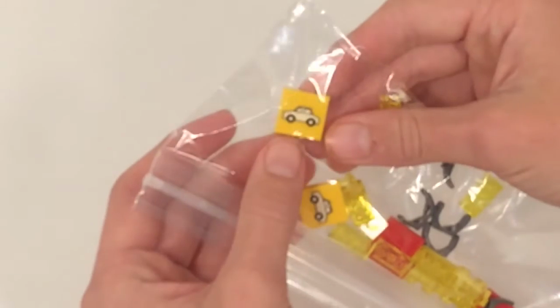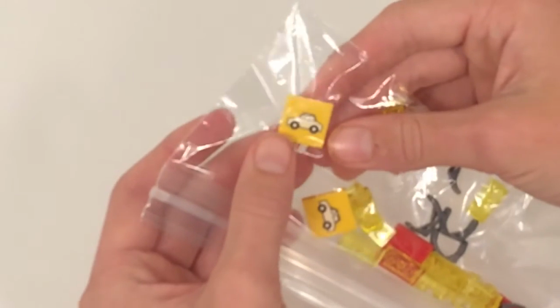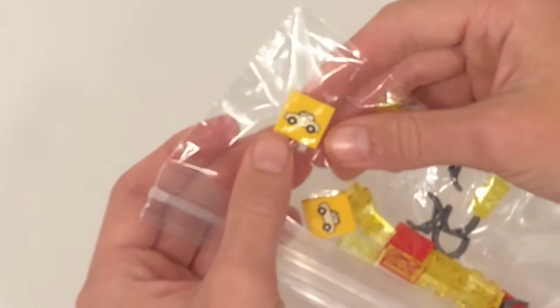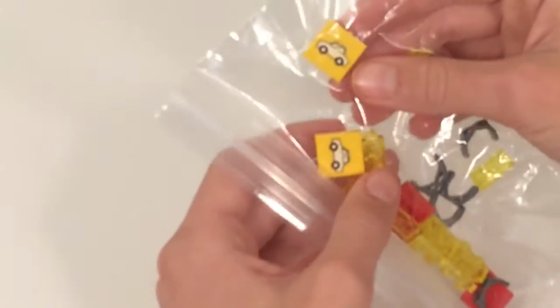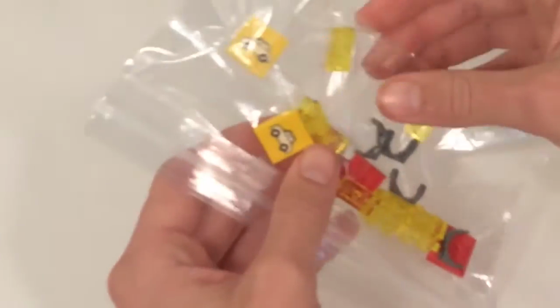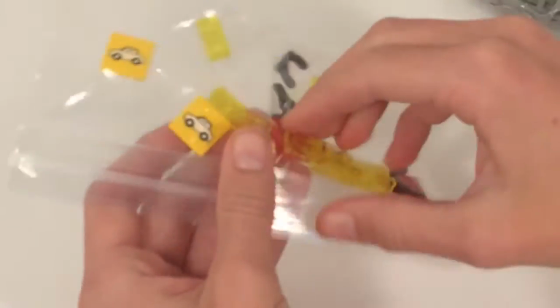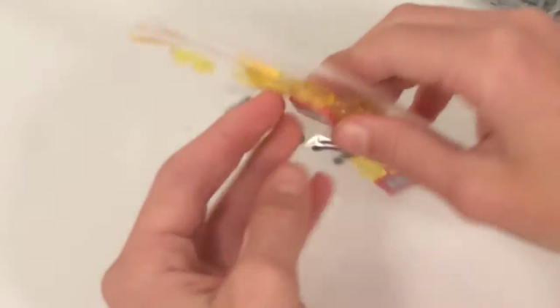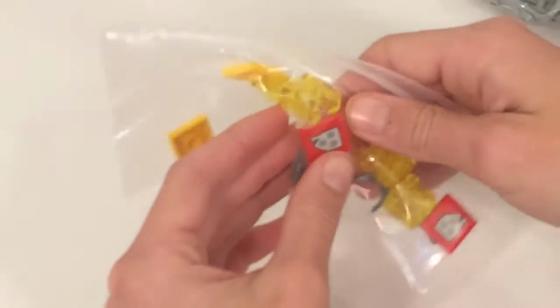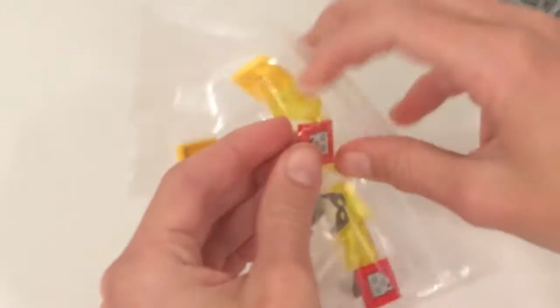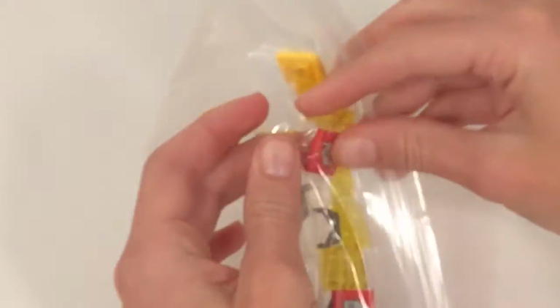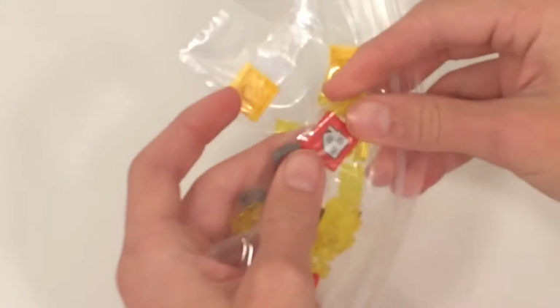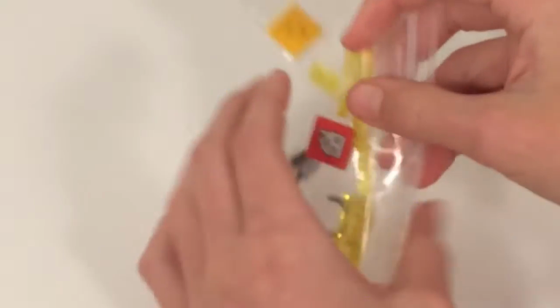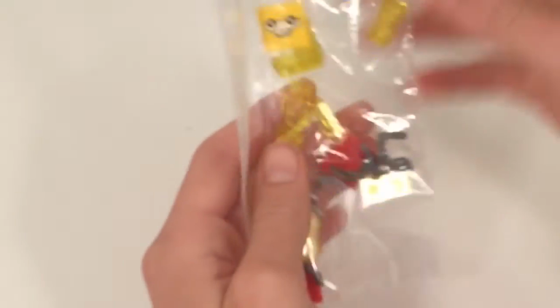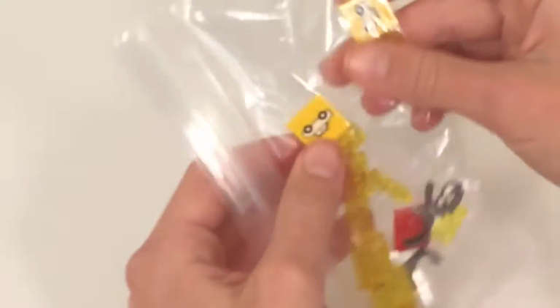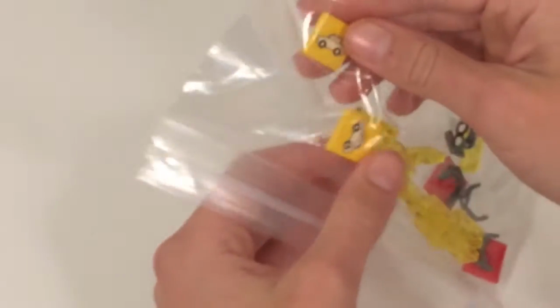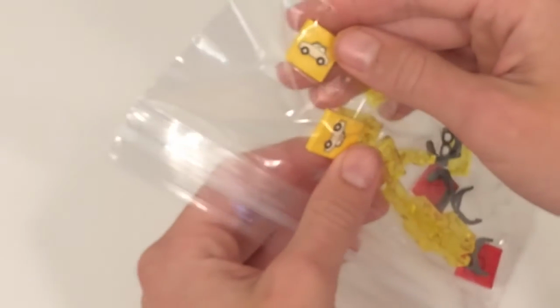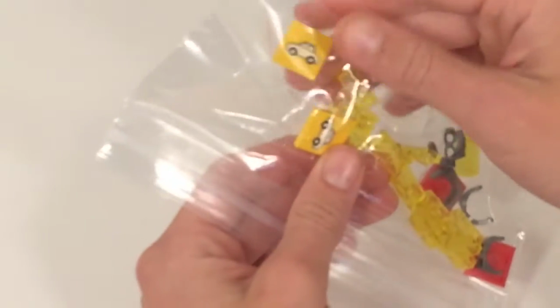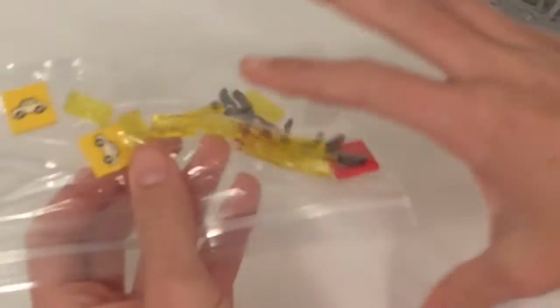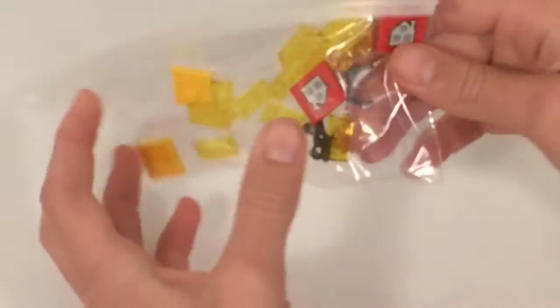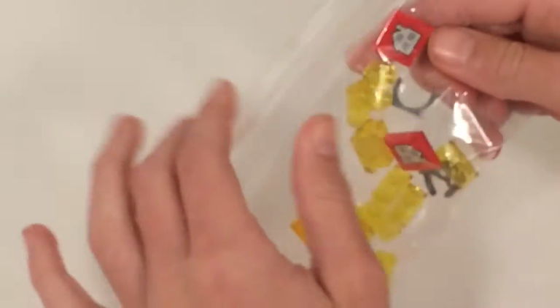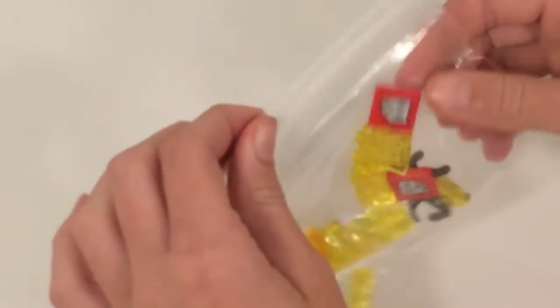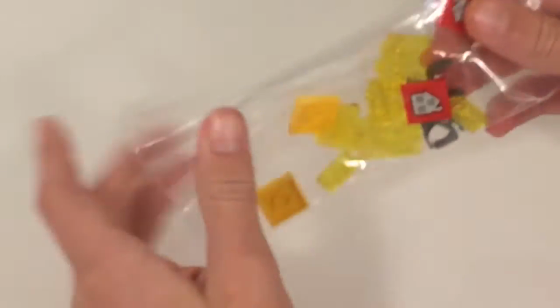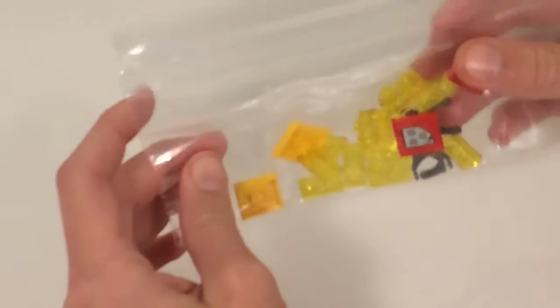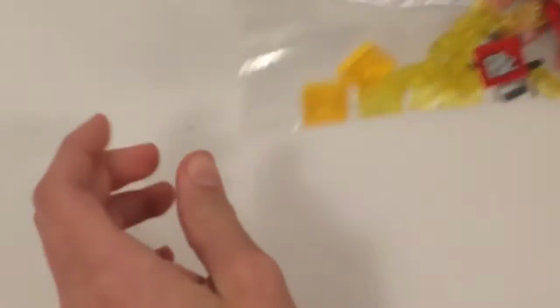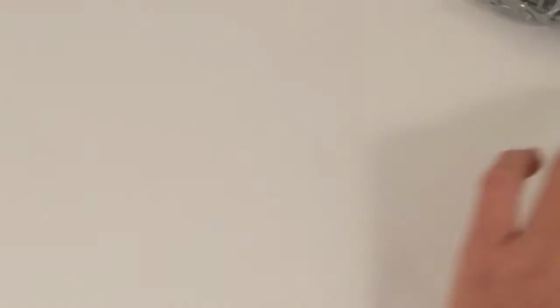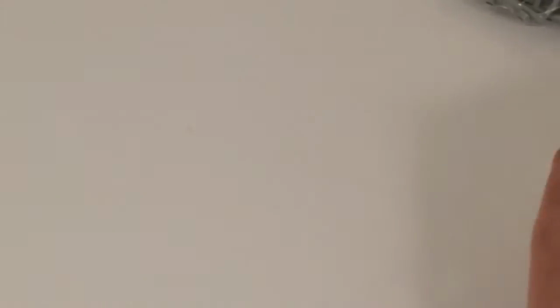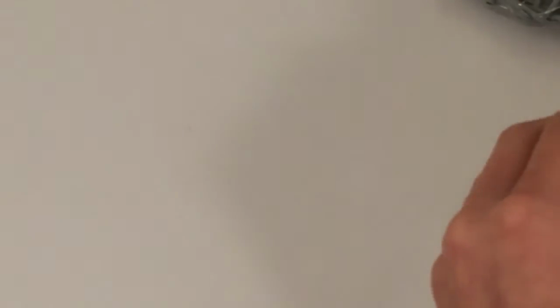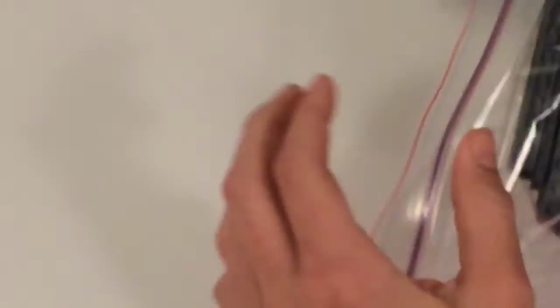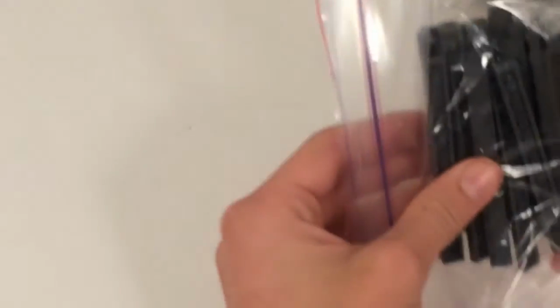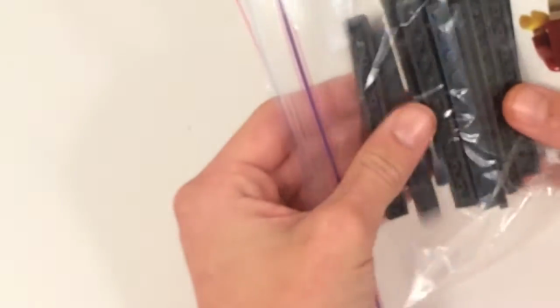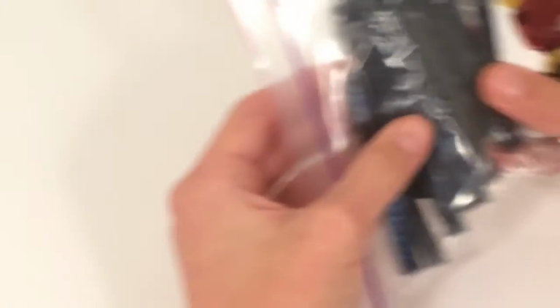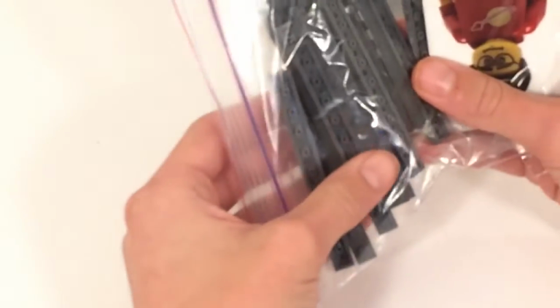We got some car printed pieces — those were pretty cool. And some house pieces. We'll probably use the car pieces for the parking lot and the house pieces for our residential area. We'll find a place to use those.